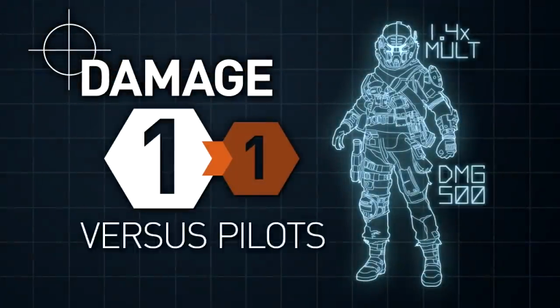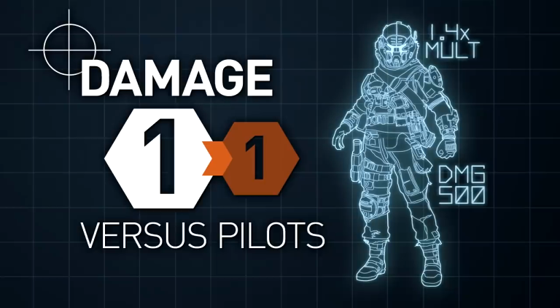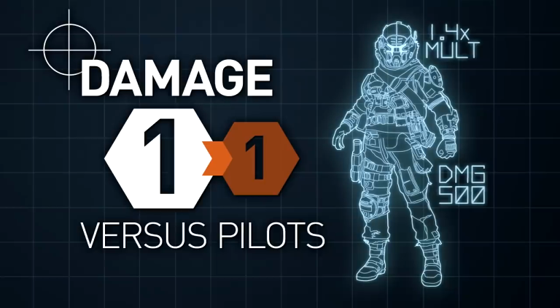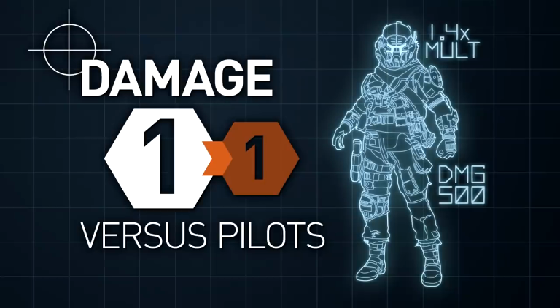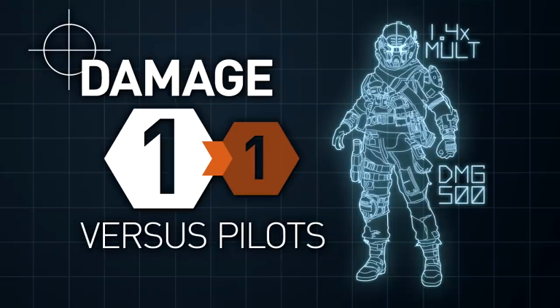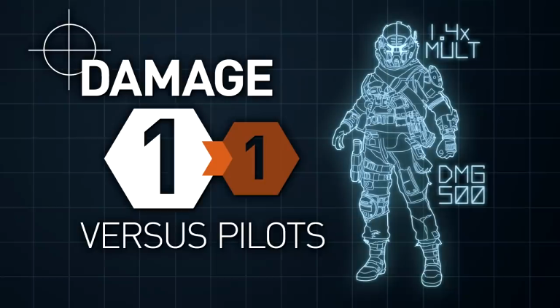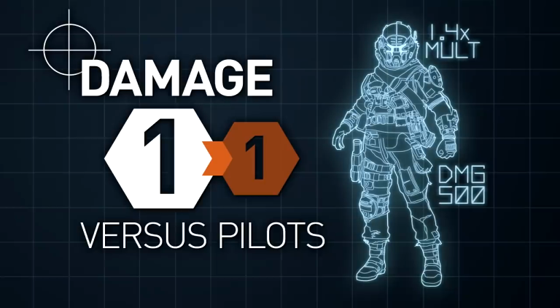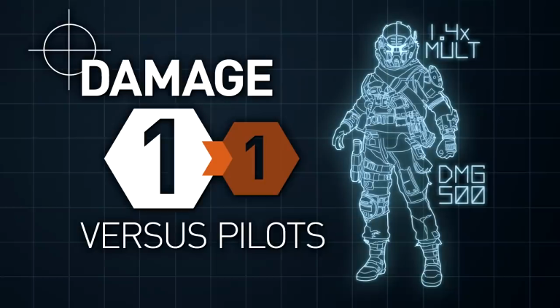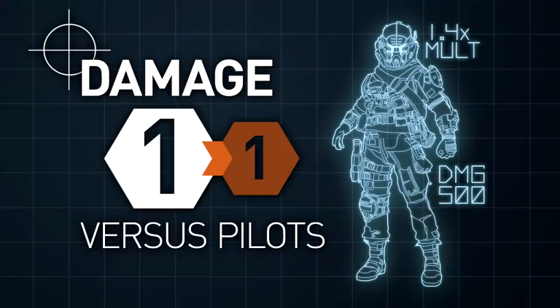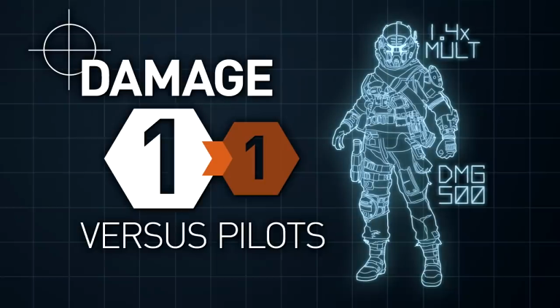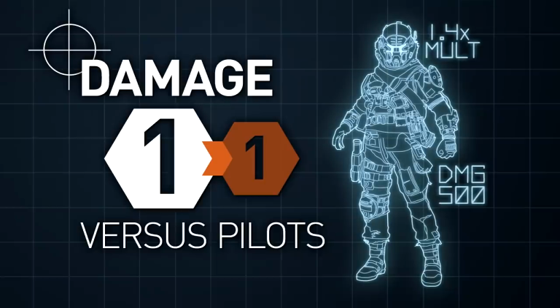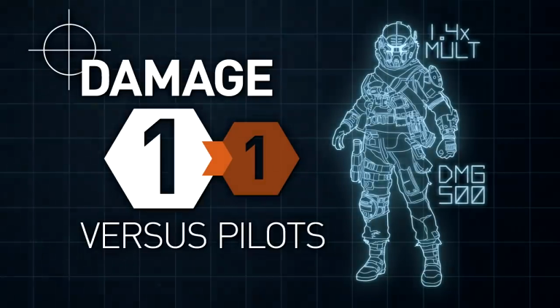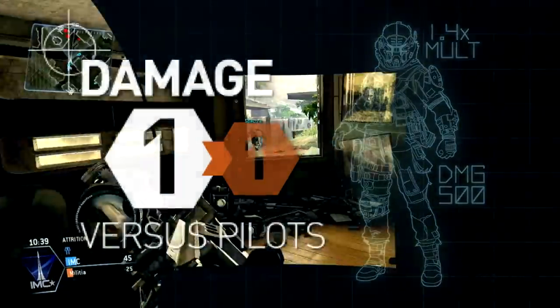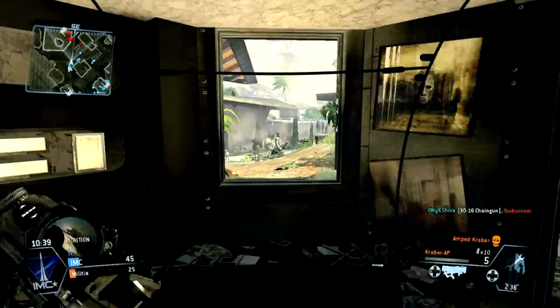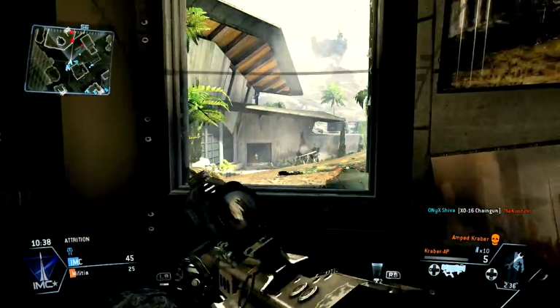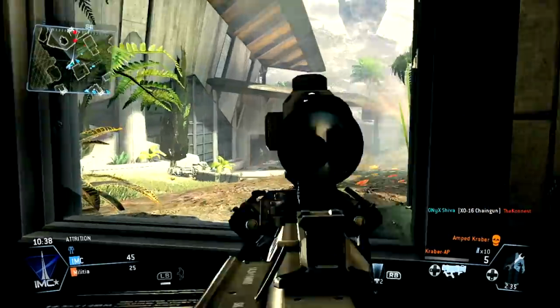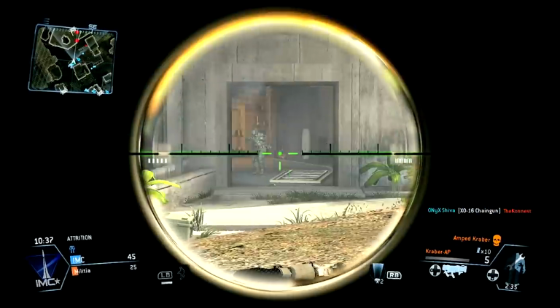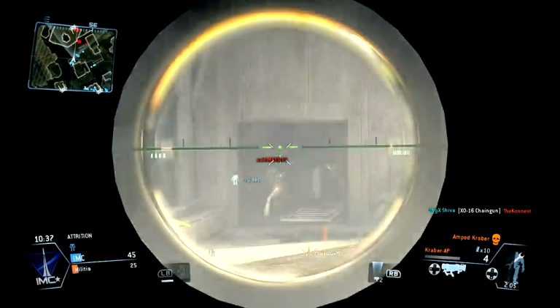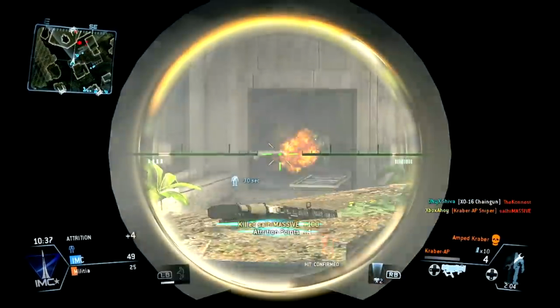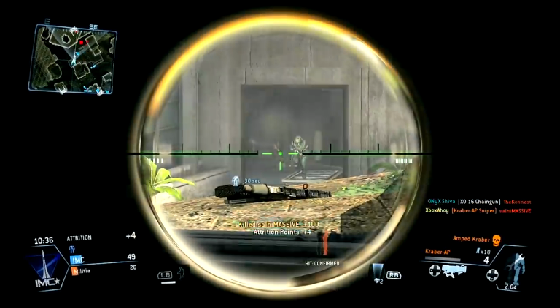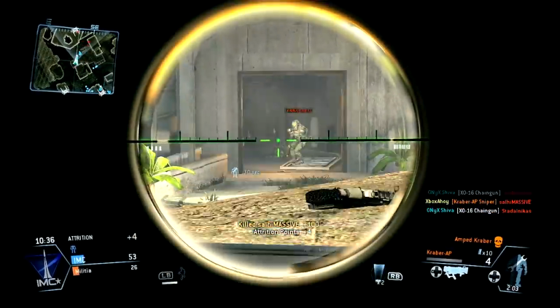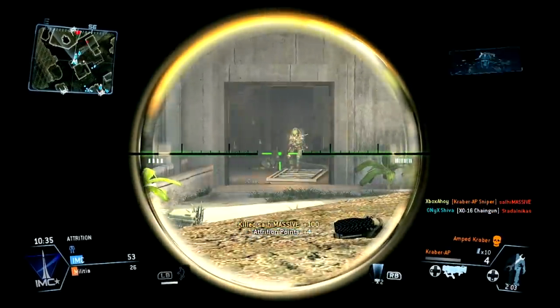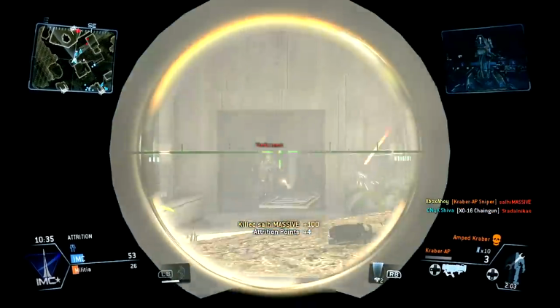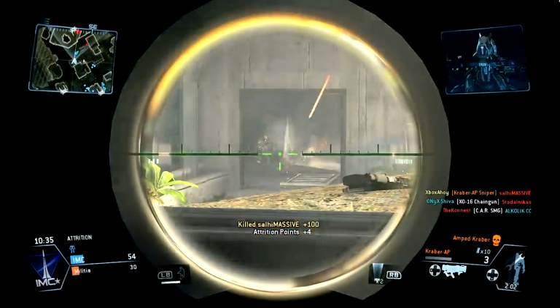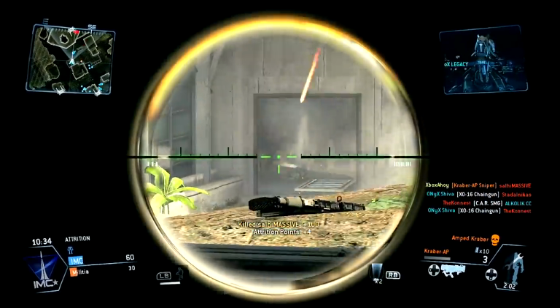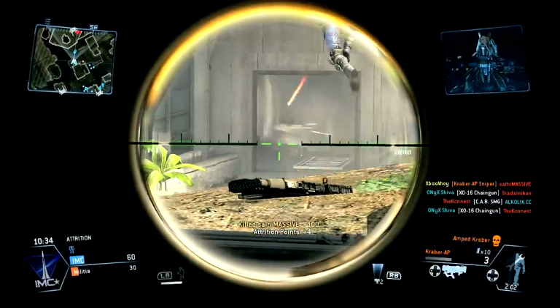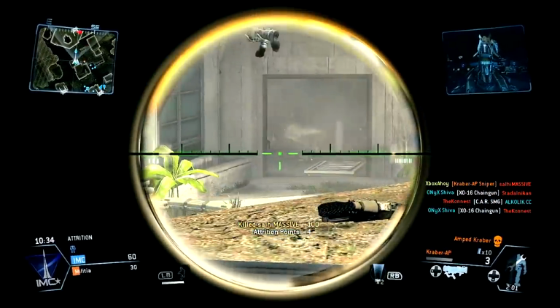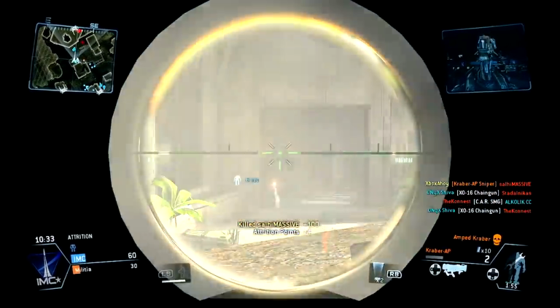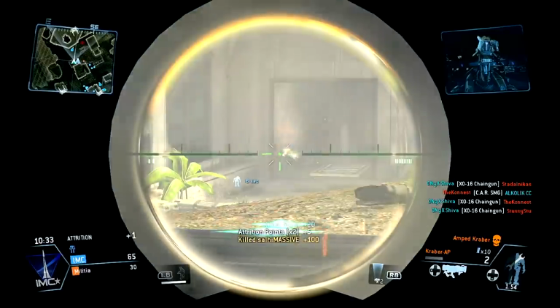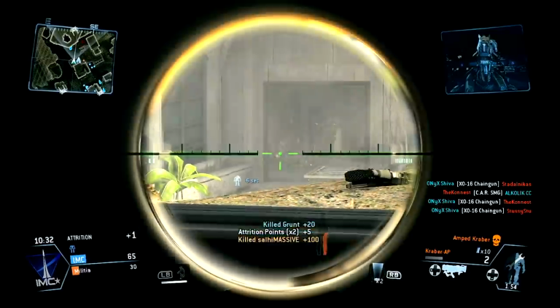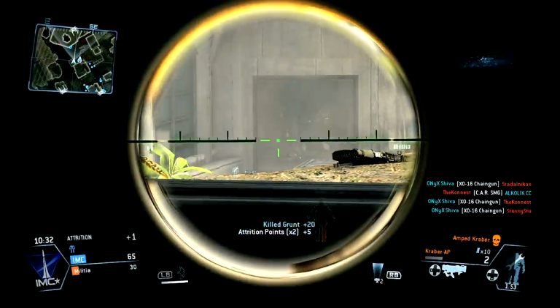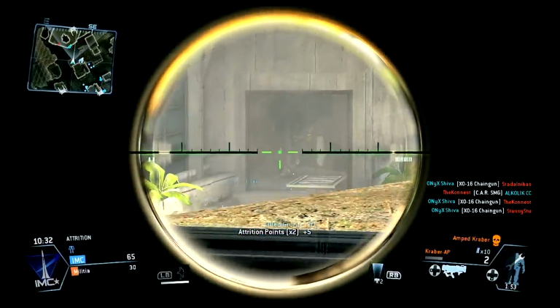The Kraber's damage is absolutely unparalleled. Enemy pilots will succumb to a single hit to any part of the body, at any range. In fact, the Kraber can kill them twice over.